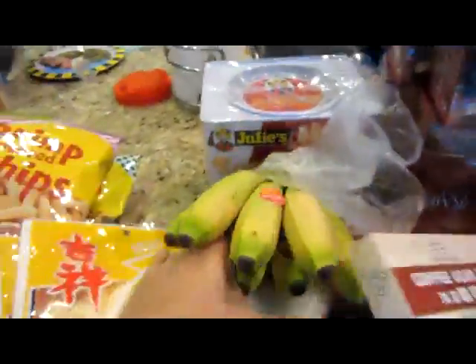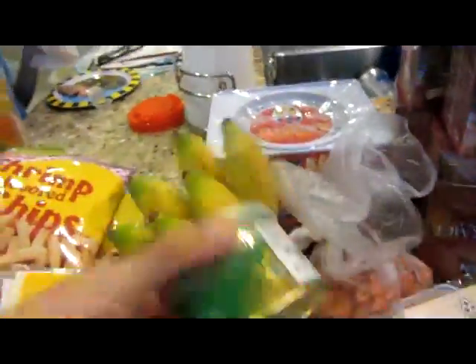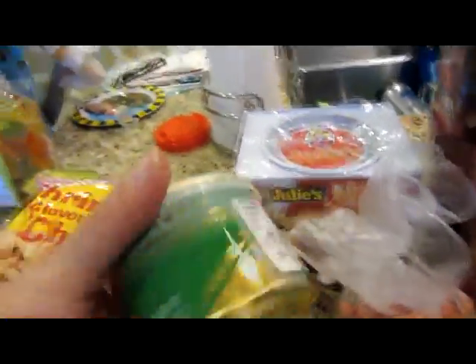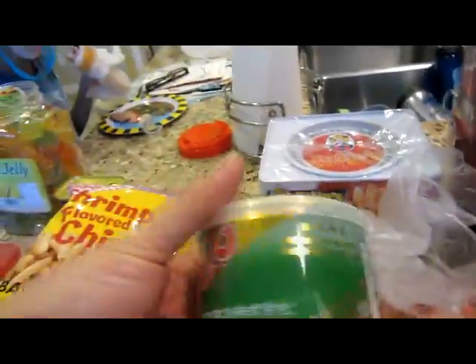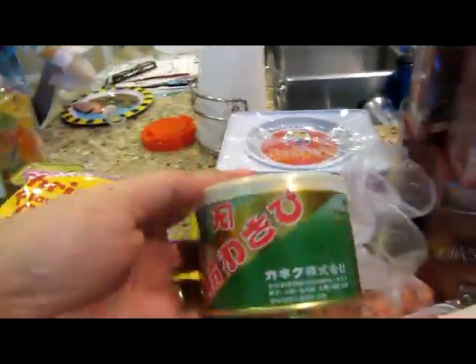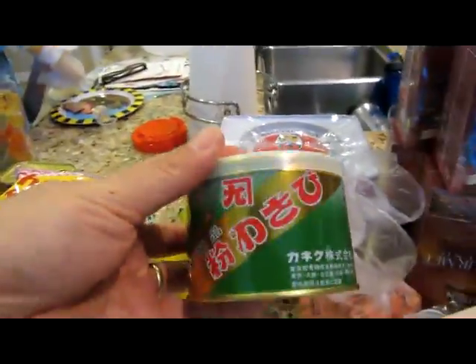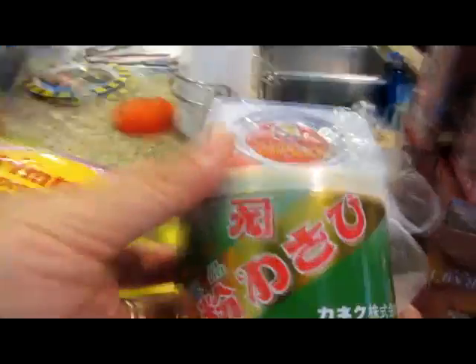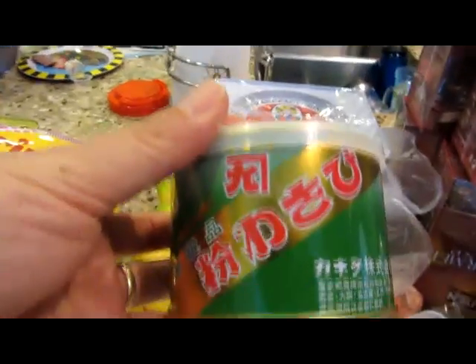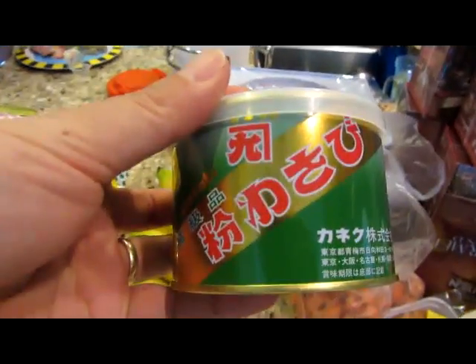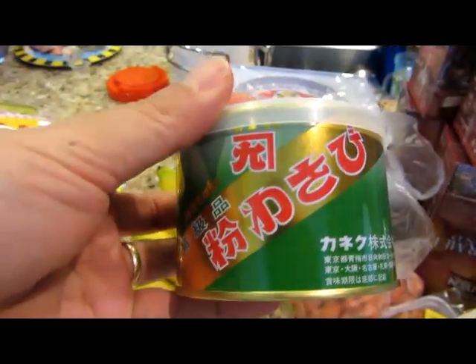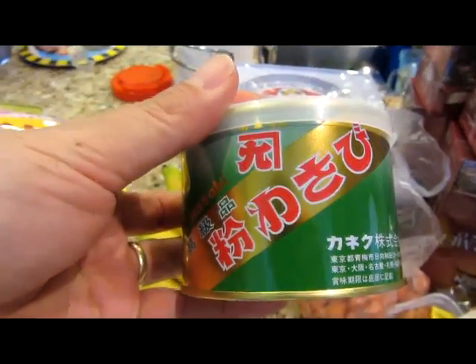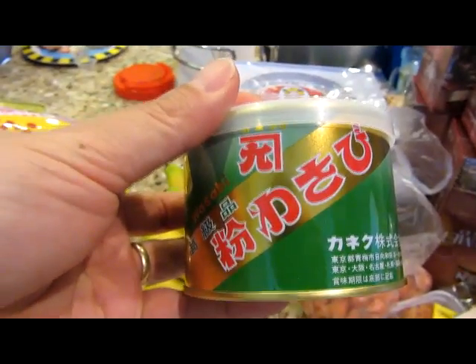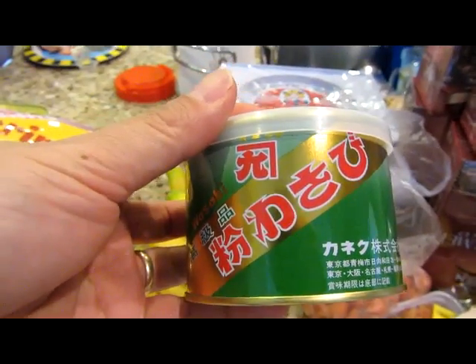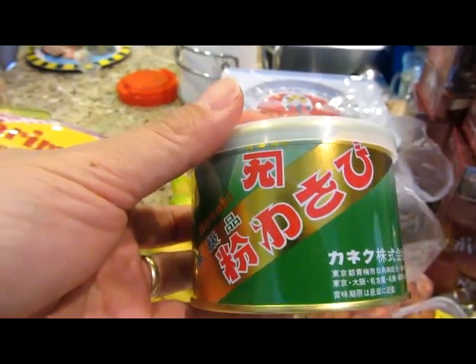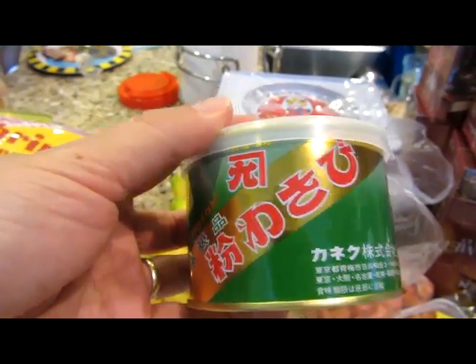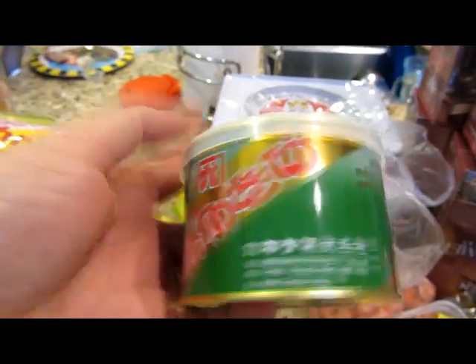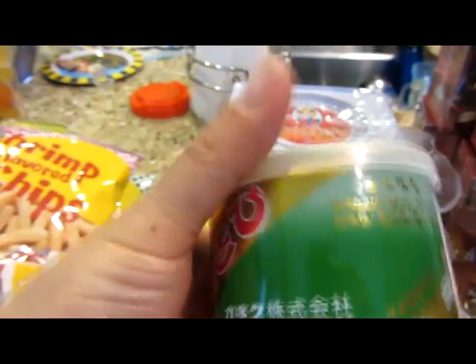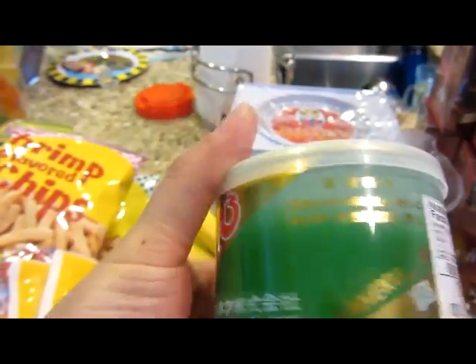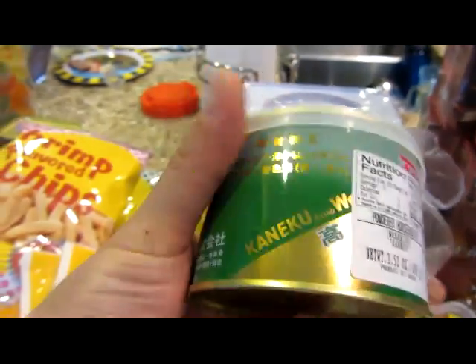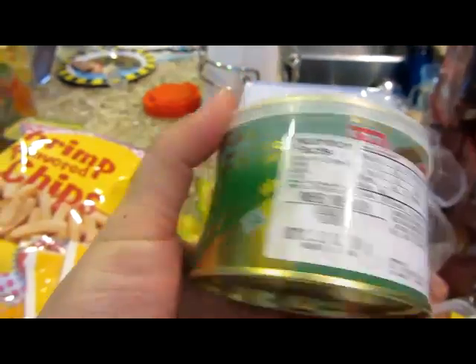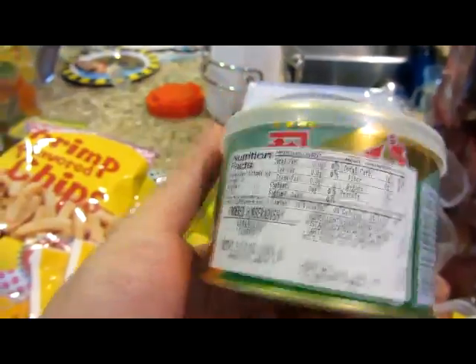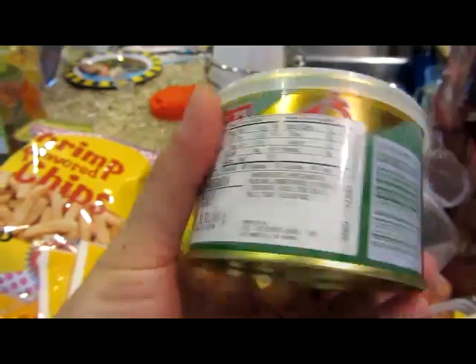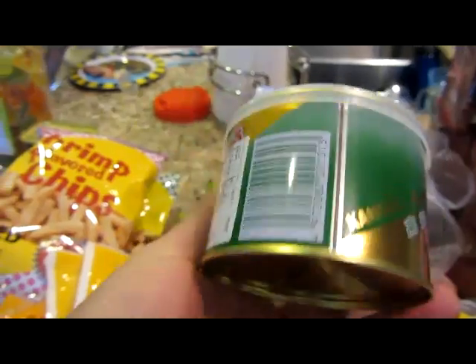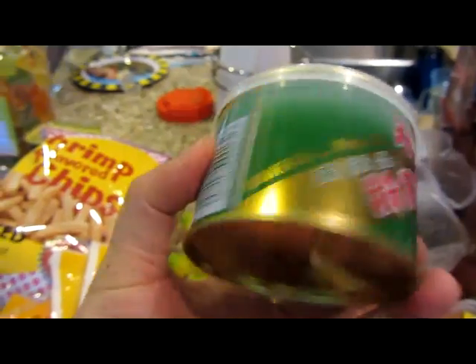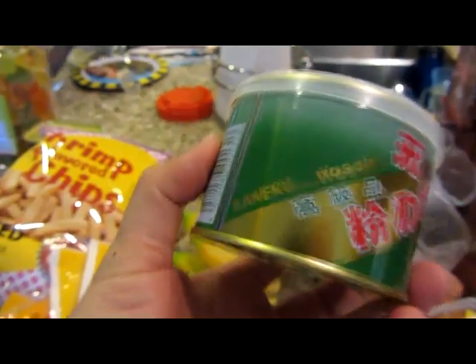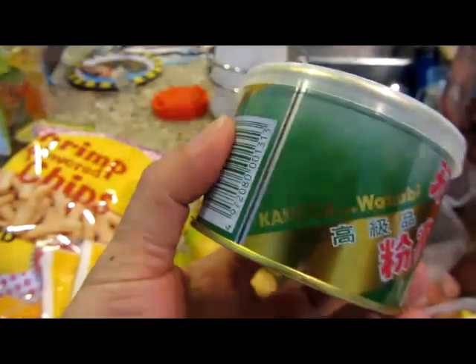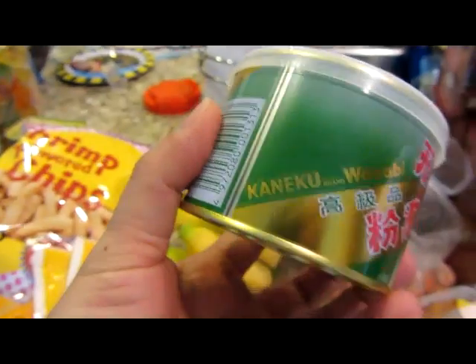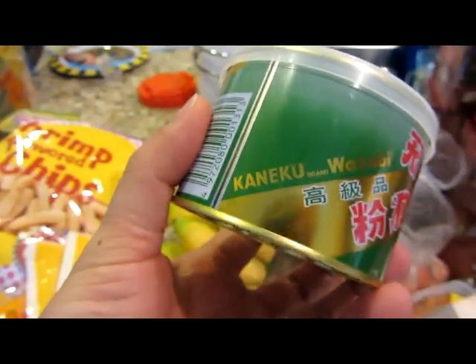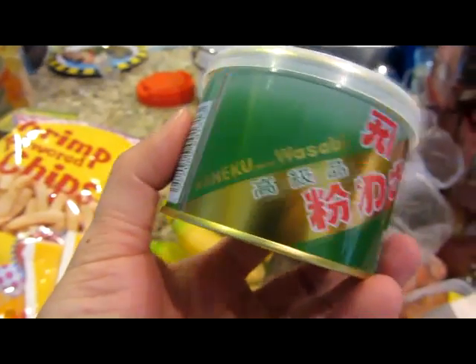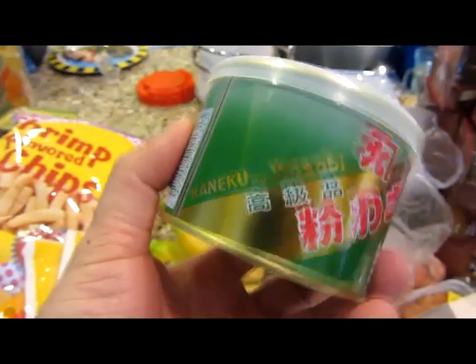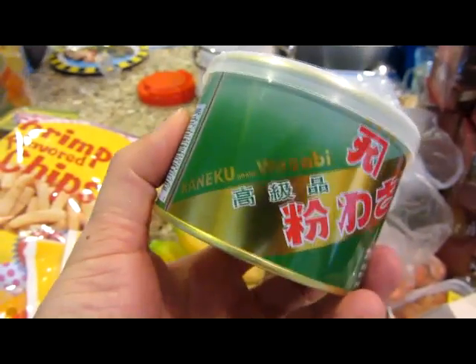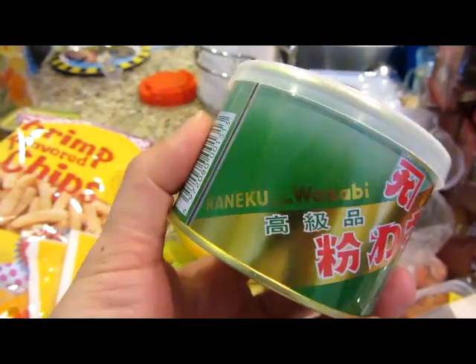Got me some wasabi! Wasabi! There it is — wasabi.